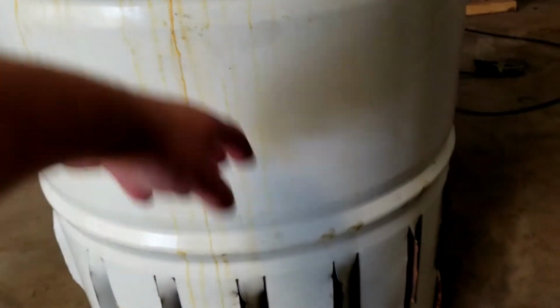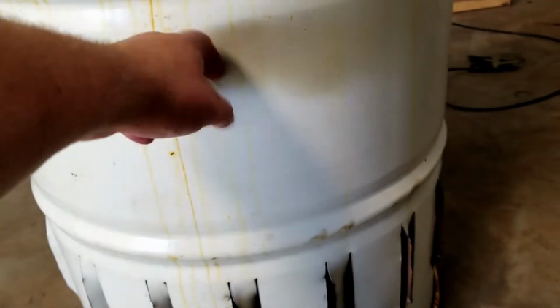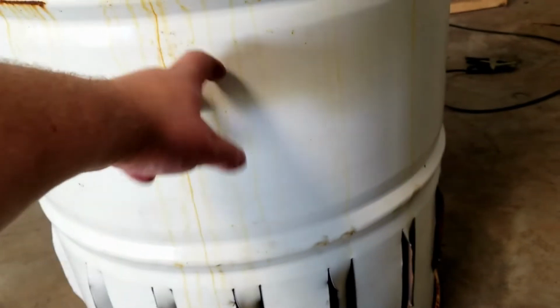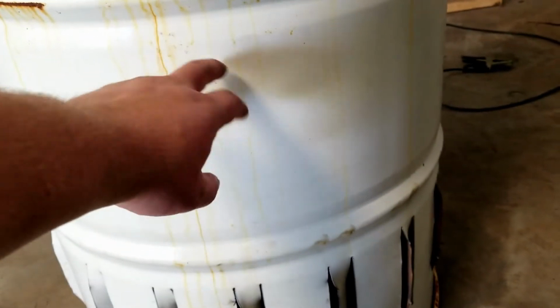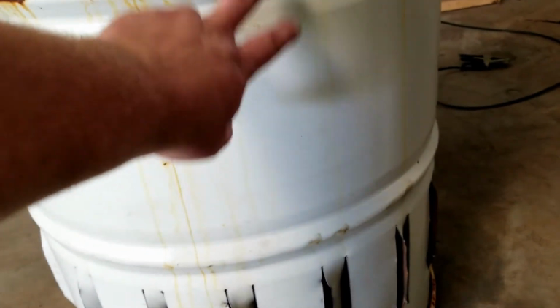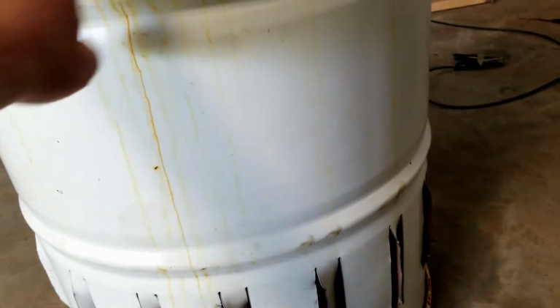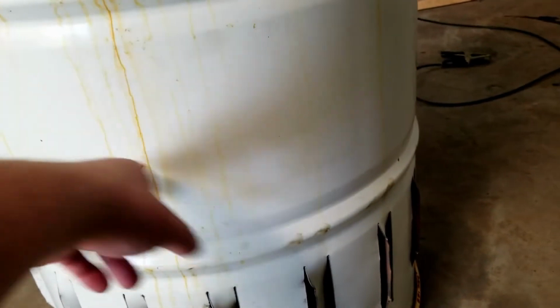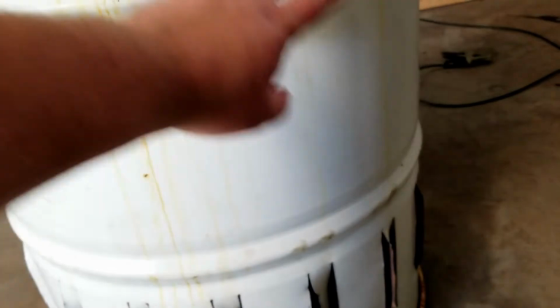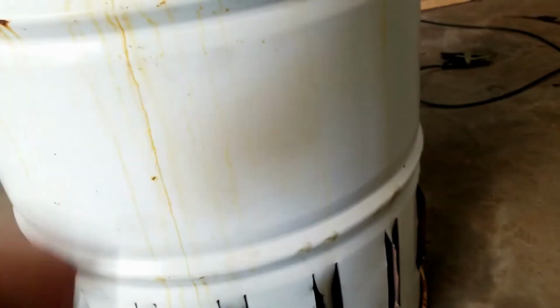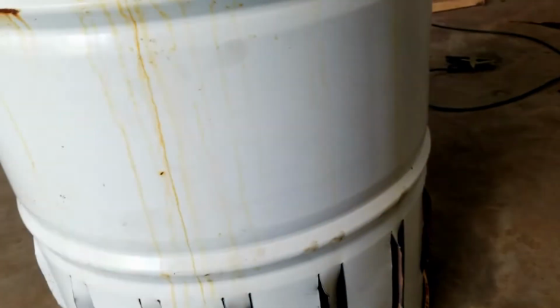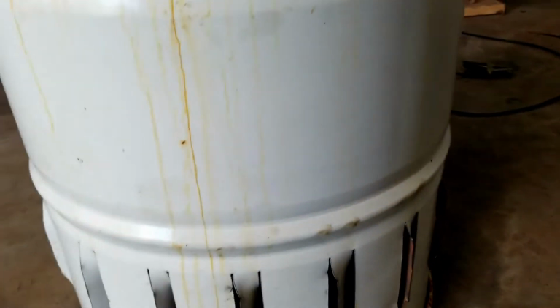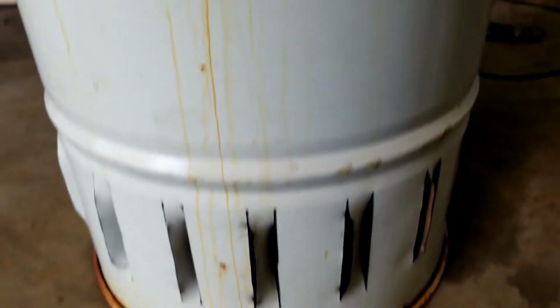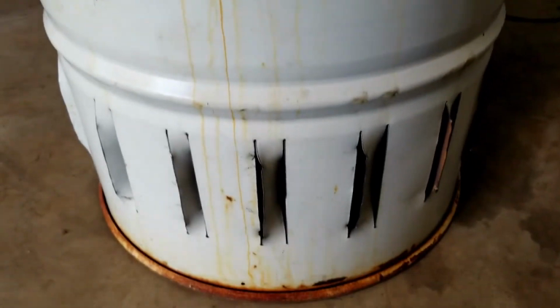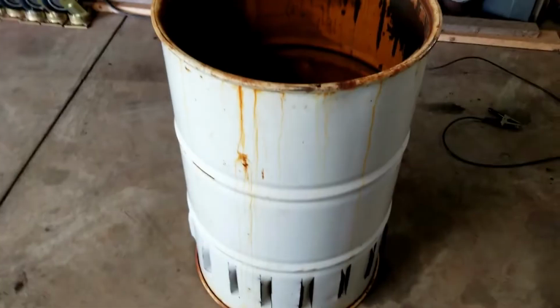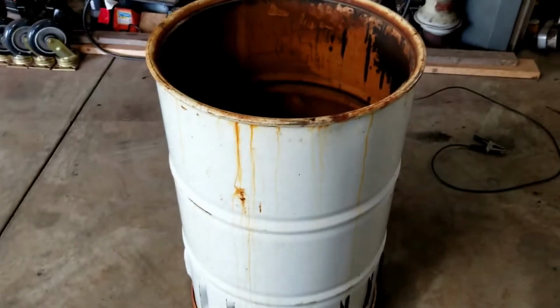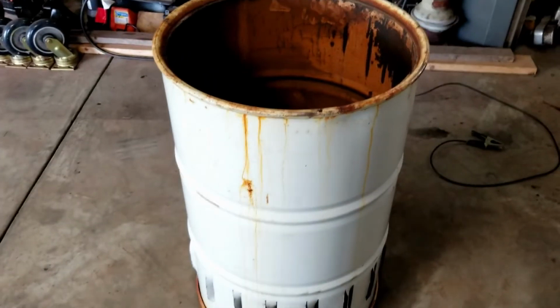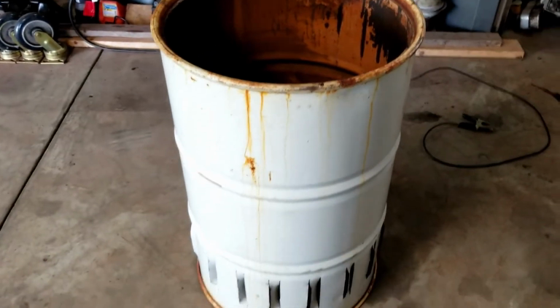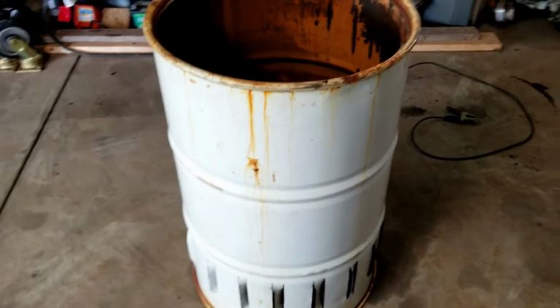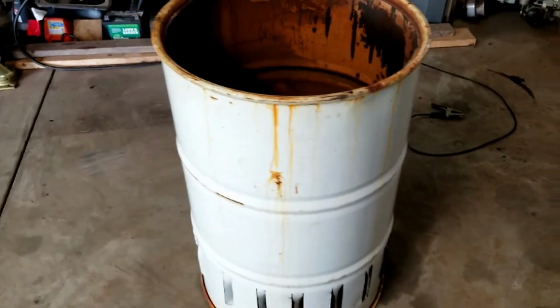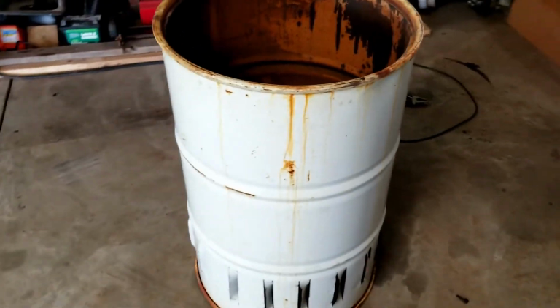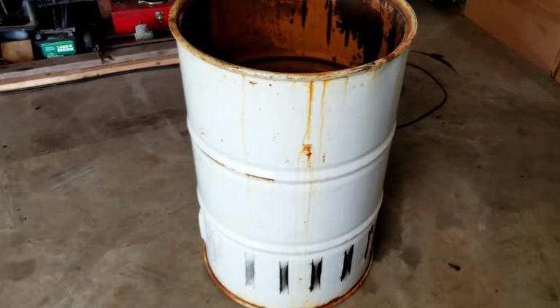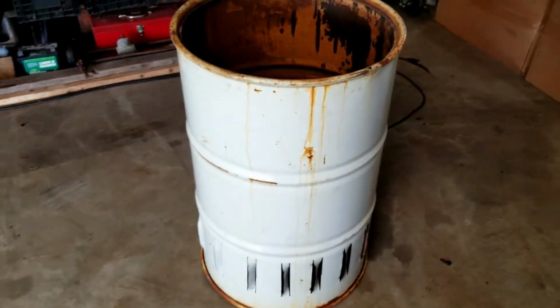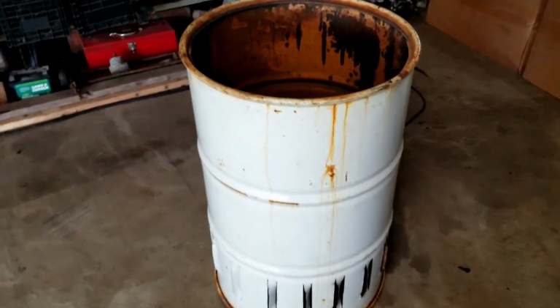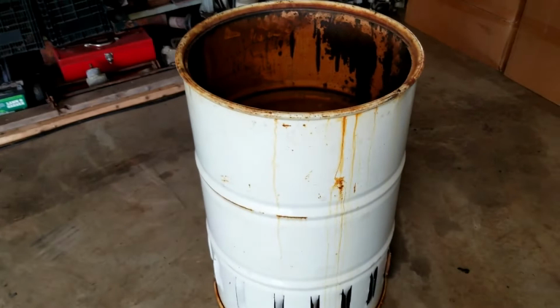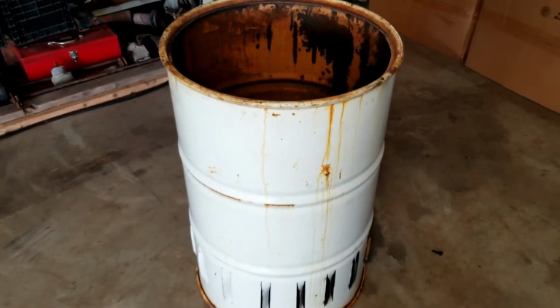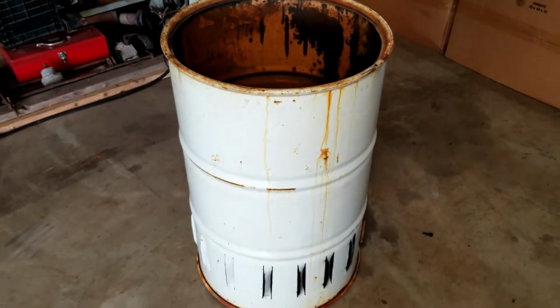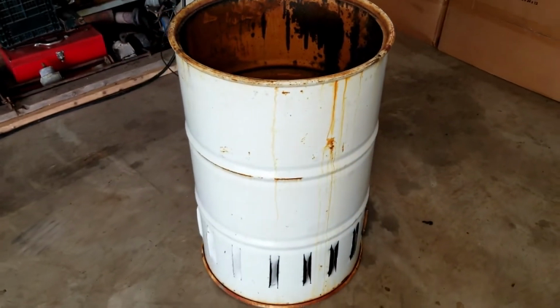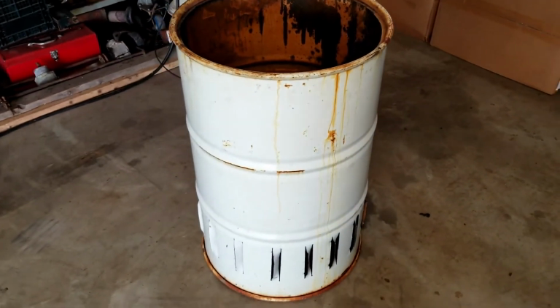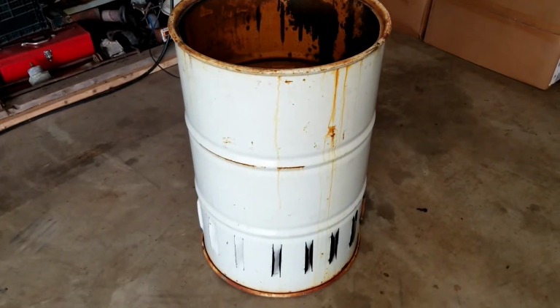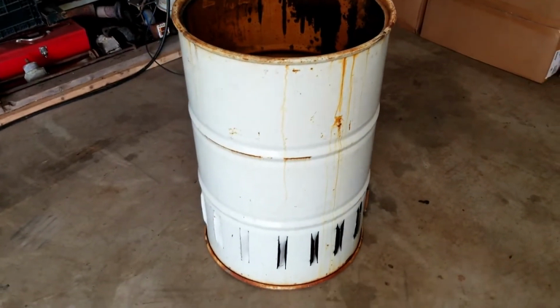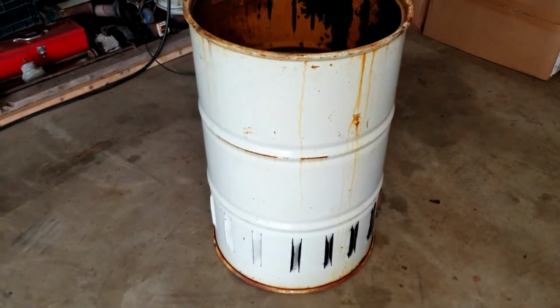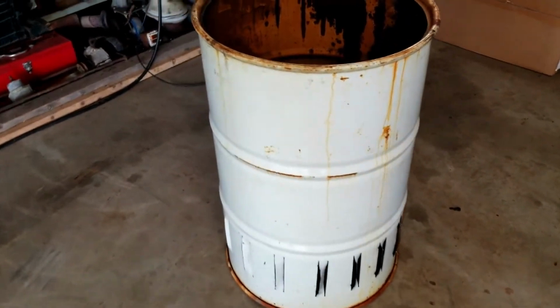No sense painting, because all this paint will burn off once you get a nice fire going. Neighbors will get very jealous of your super fancy hobo fire in a barrel.